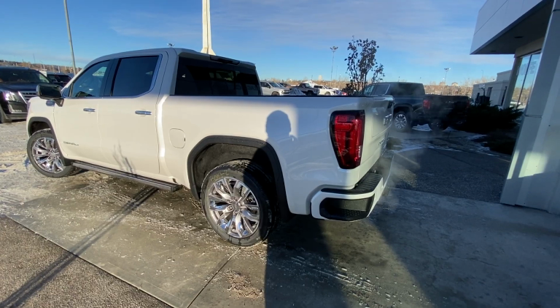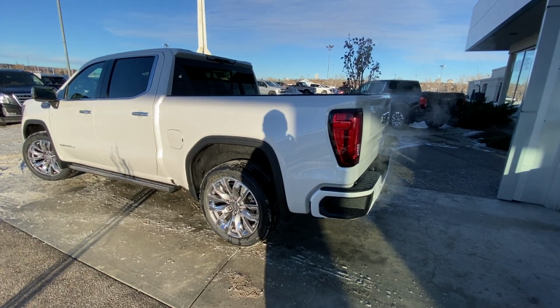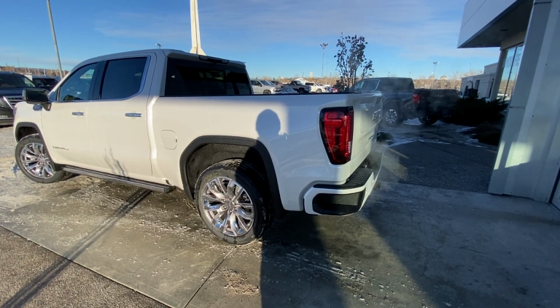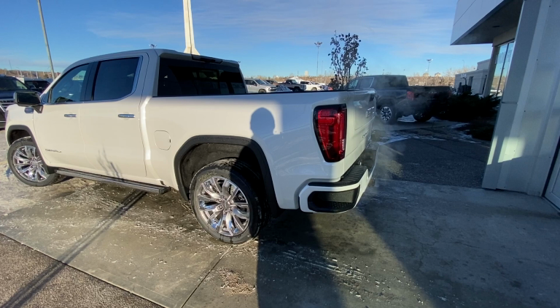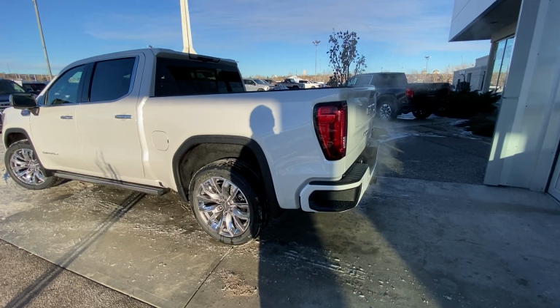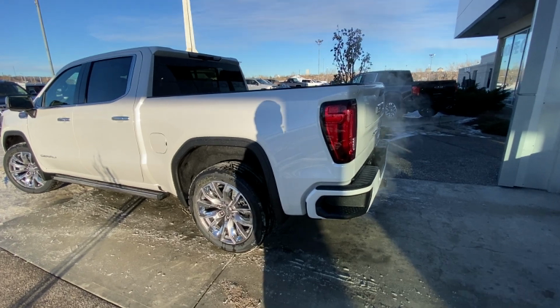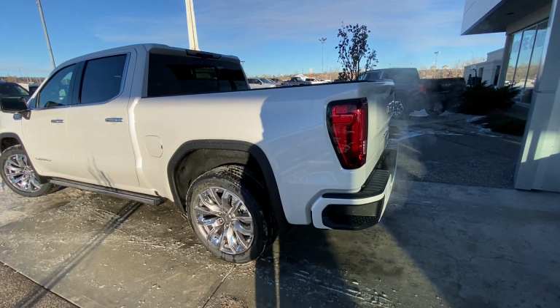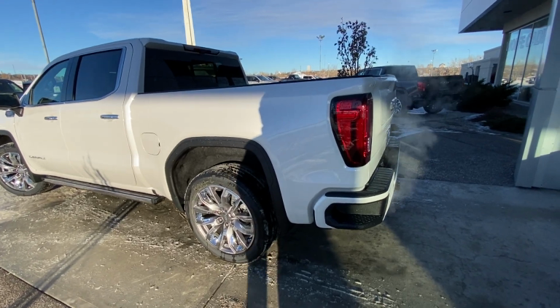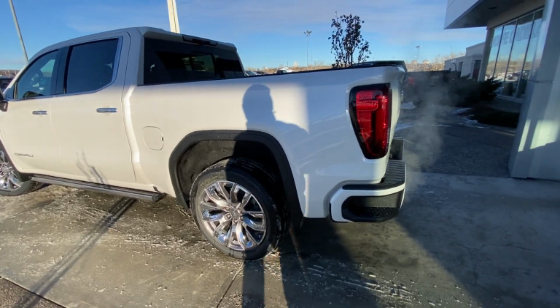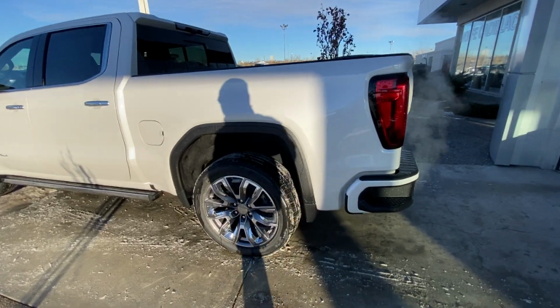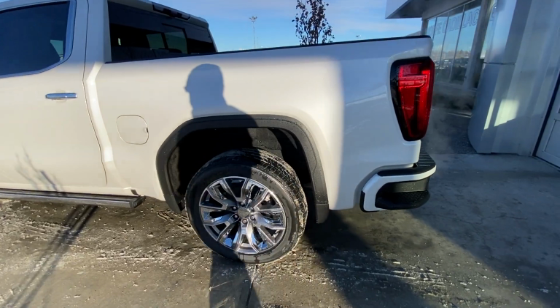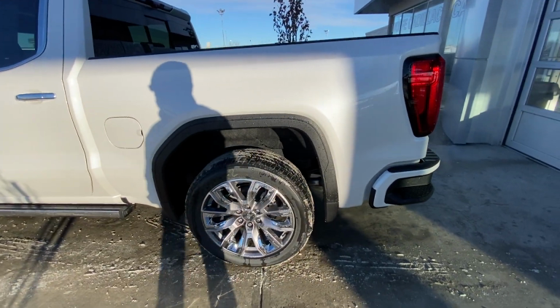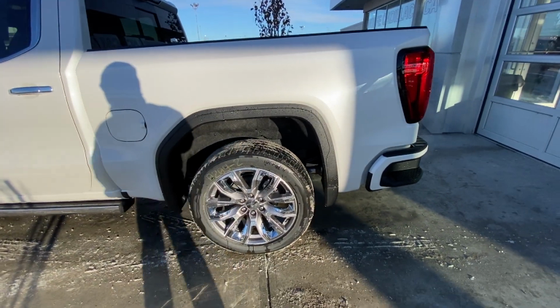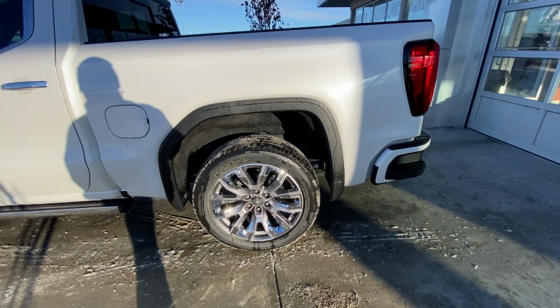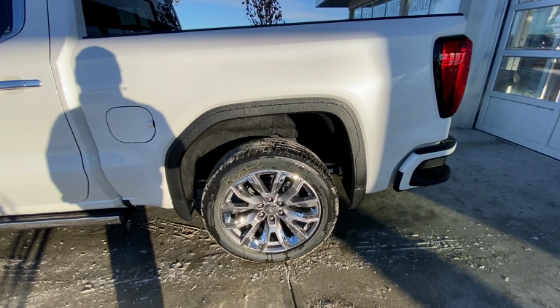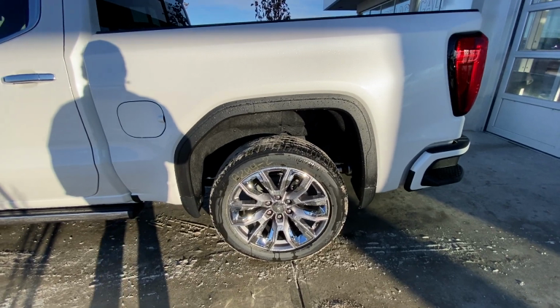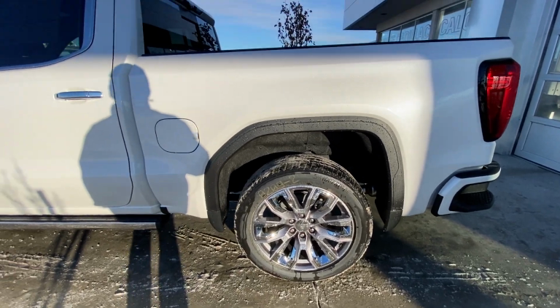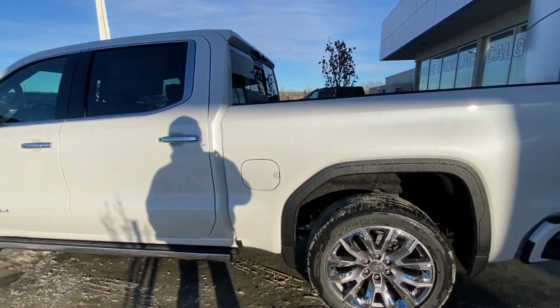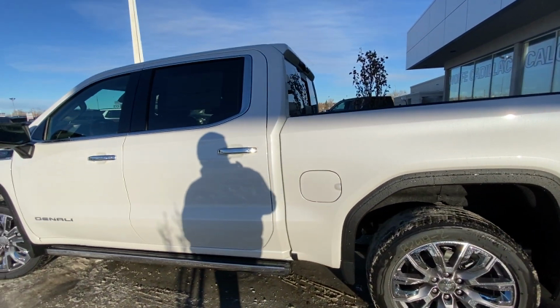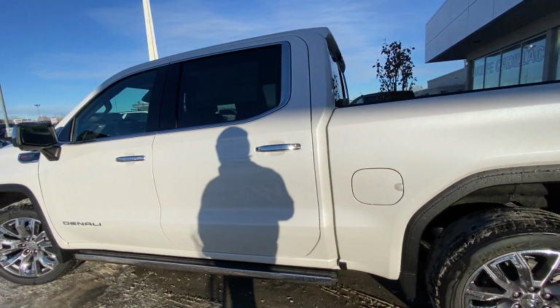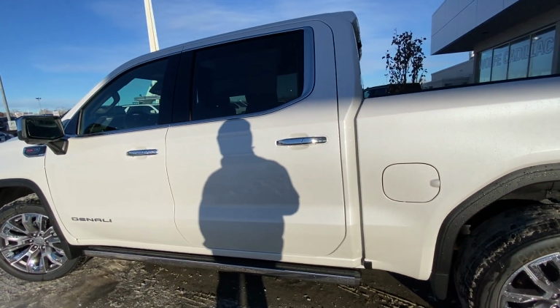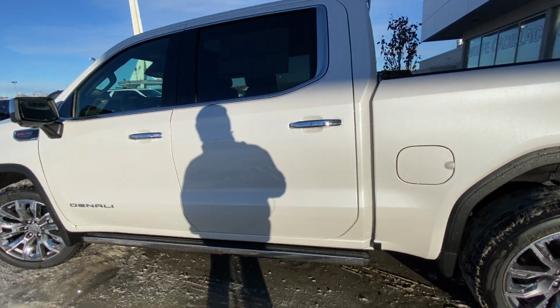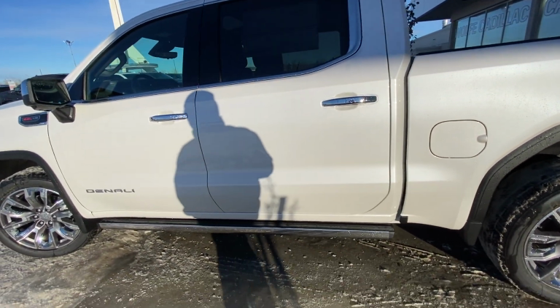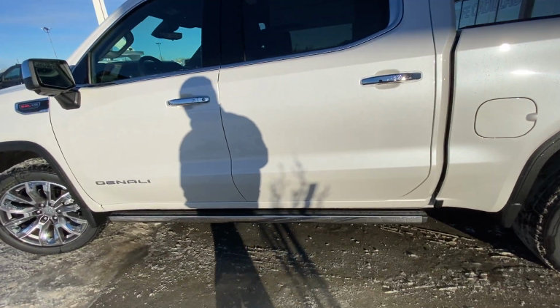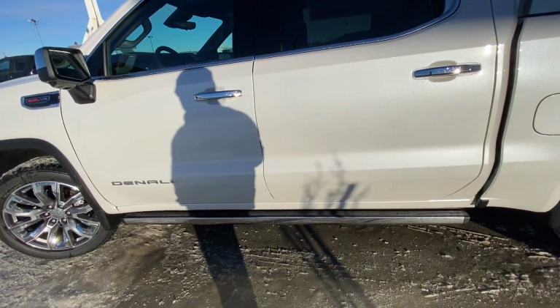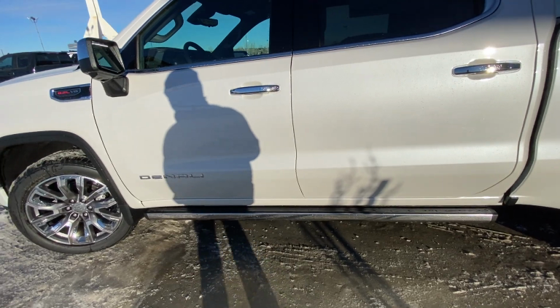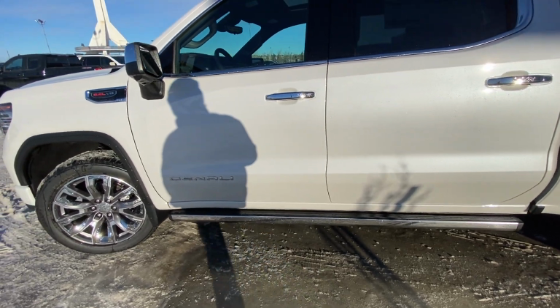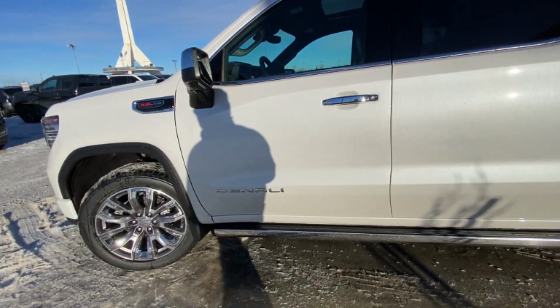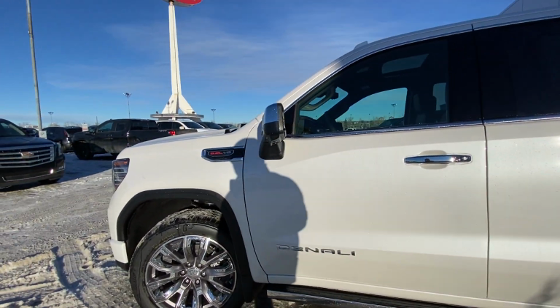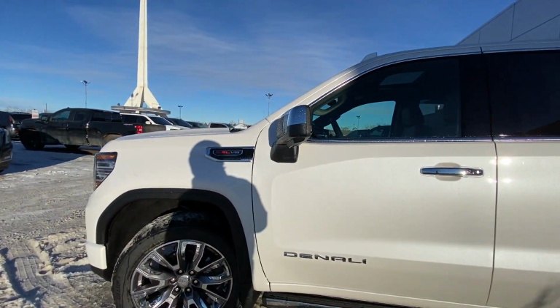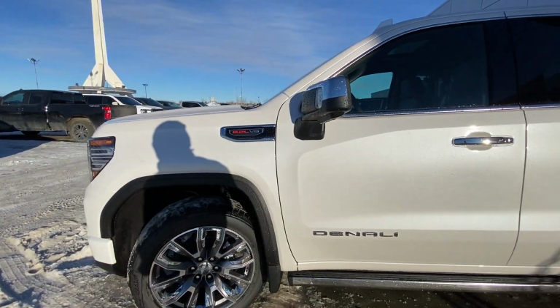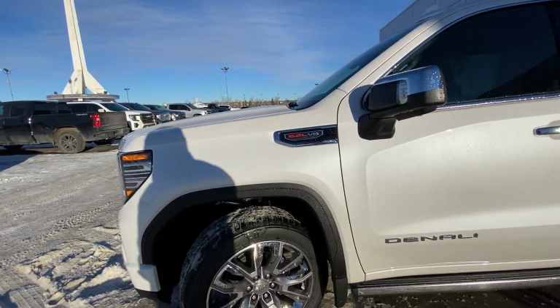Taking a quick look at the exterior of the GMC Sierra Denali: we have the 22 inch wheel and tire package with beautiful alloy wheels and Bridgestone all season tires, chrome accenting door handles with keyless entry up front, automatic running boards underneath the cab of the Denali truck, and a 6.2 liter V8 plaque on the front fender.